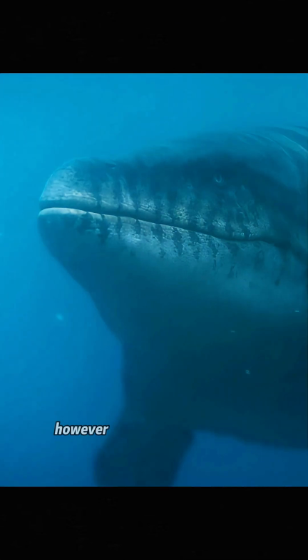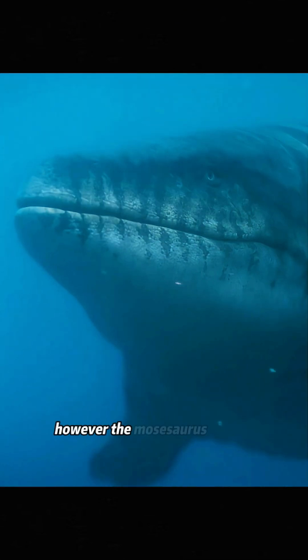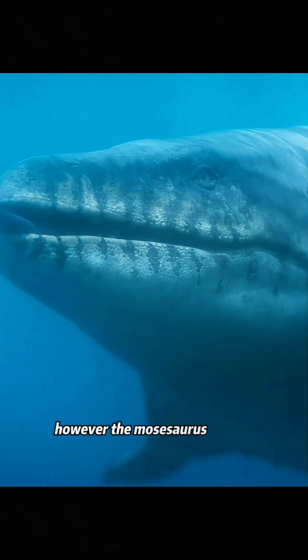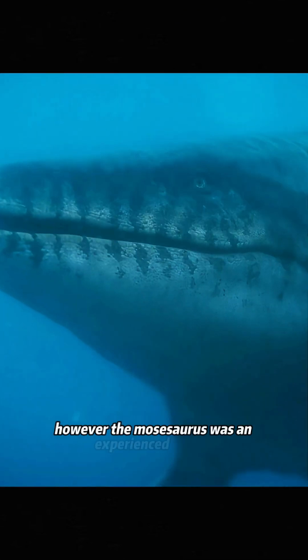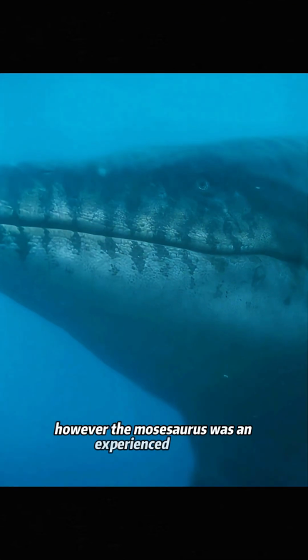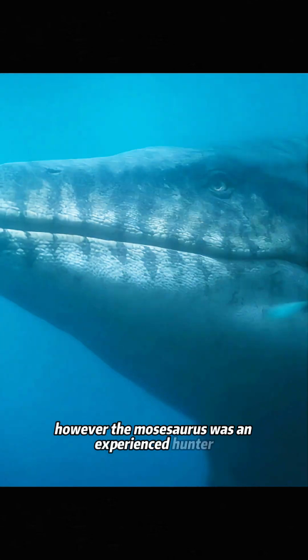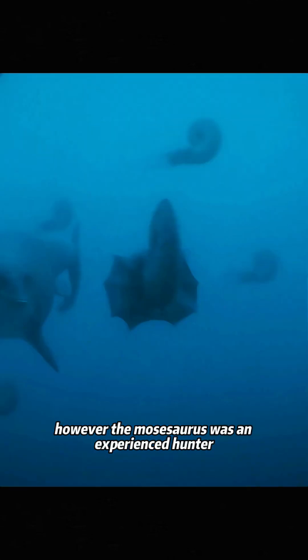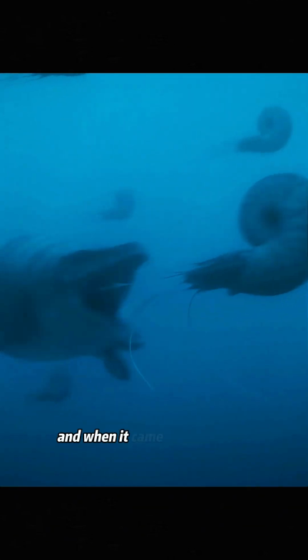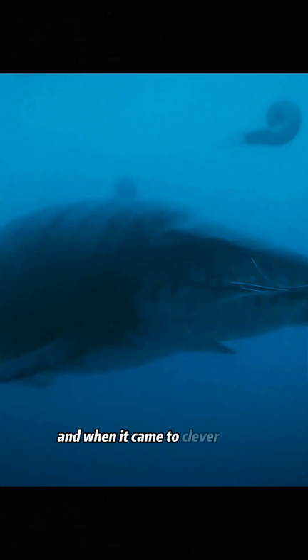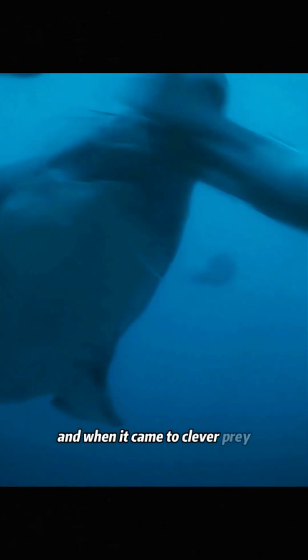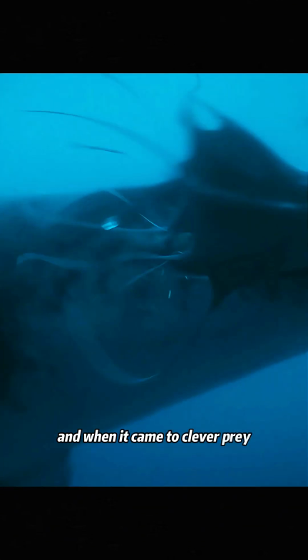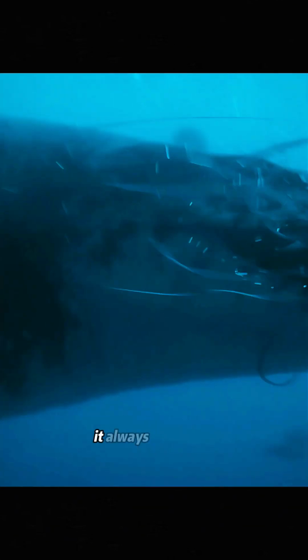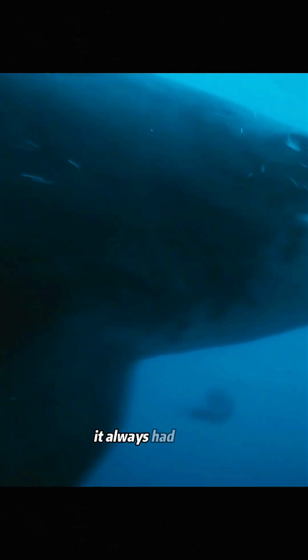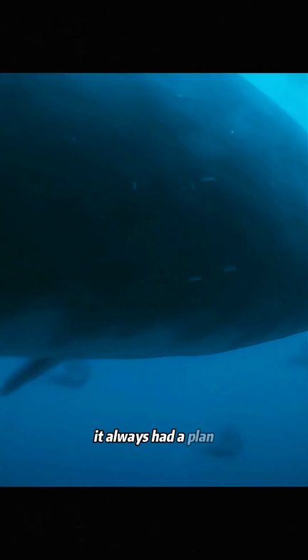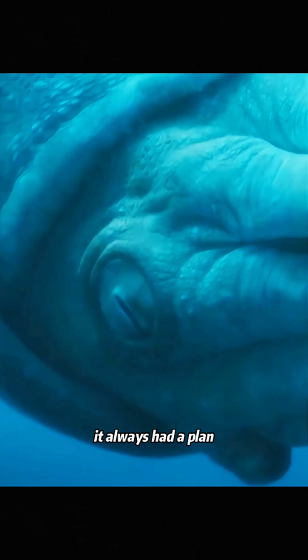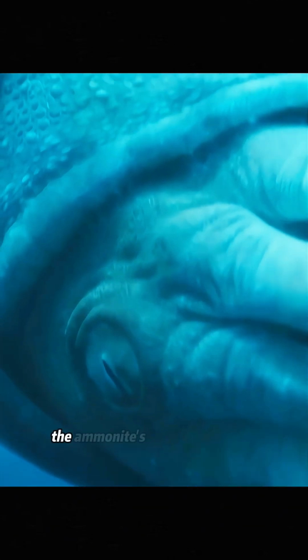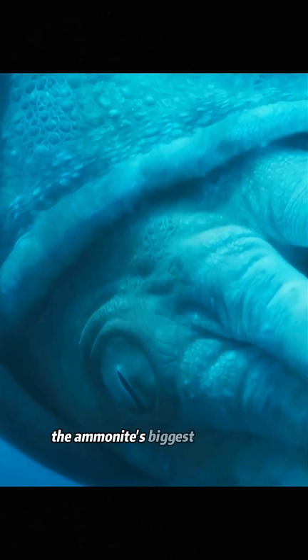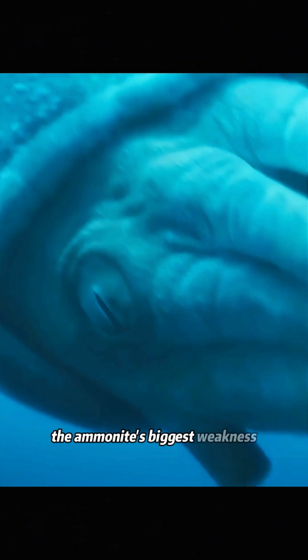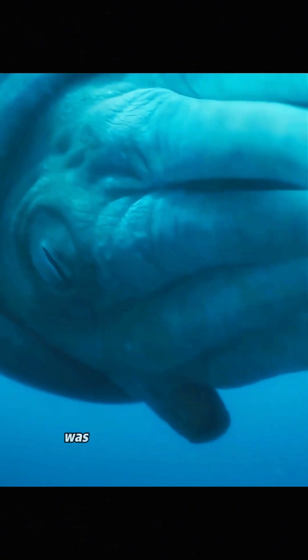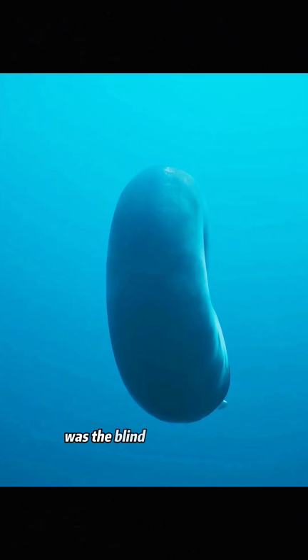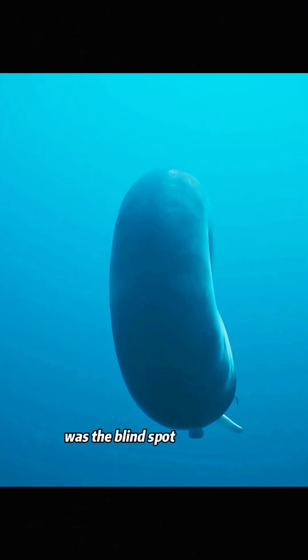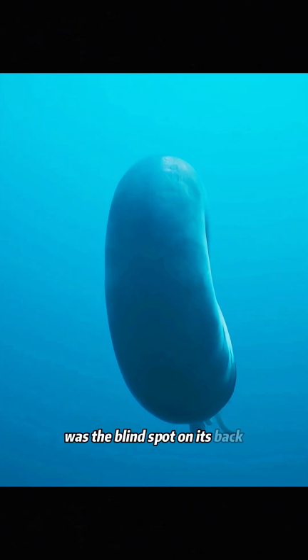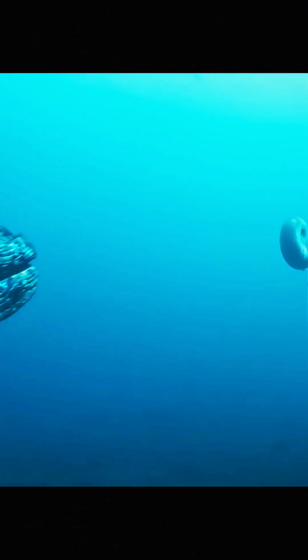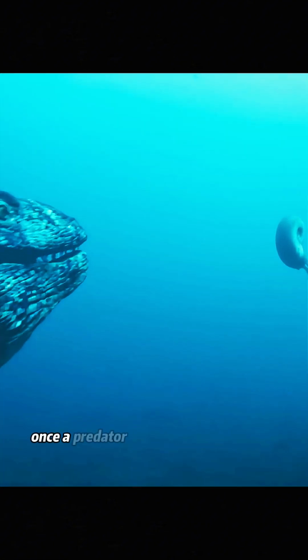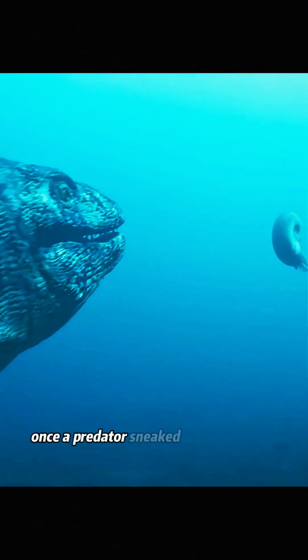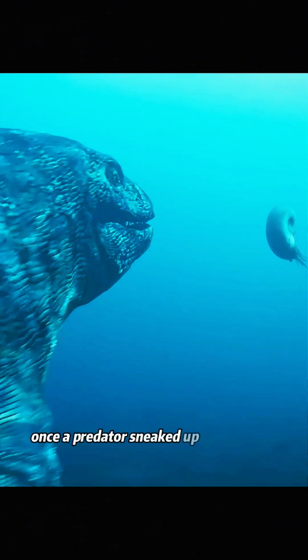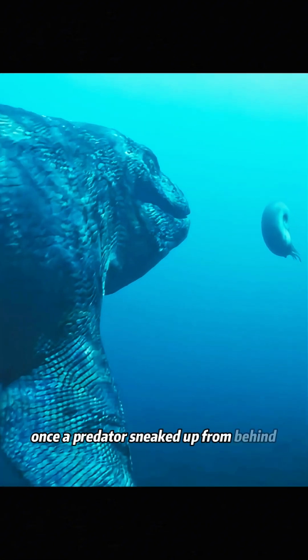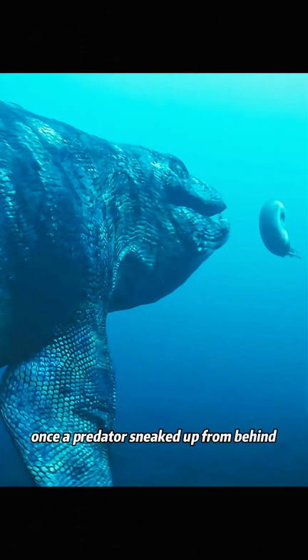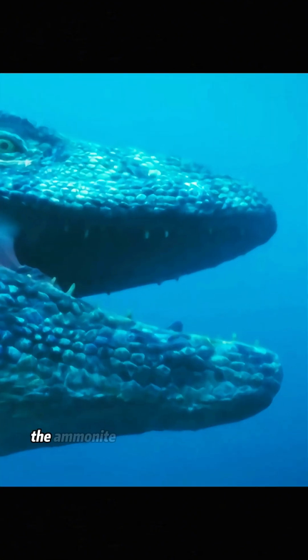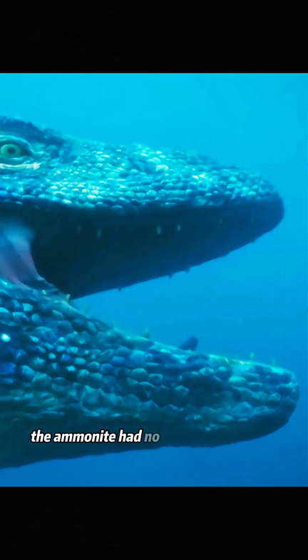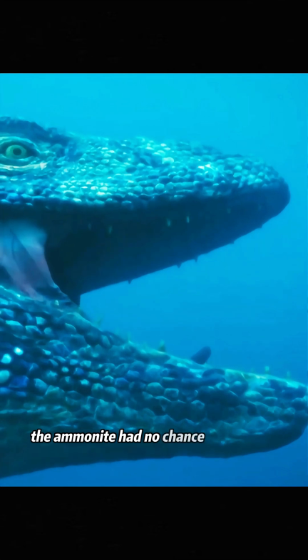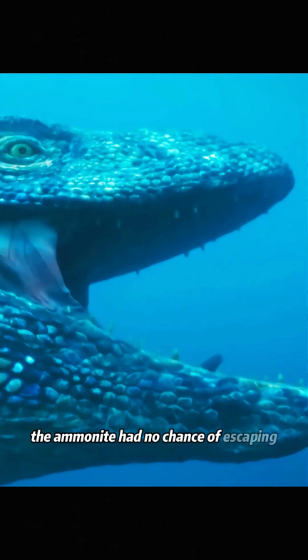However, the mosasaurus was an experienced hunter, and when it came to clever prey, it always had a plan. The ammonite's biggest weakness was the blind spot on its back. Once a predator sneaked up from behind, the ammonite had no chance of escaping.